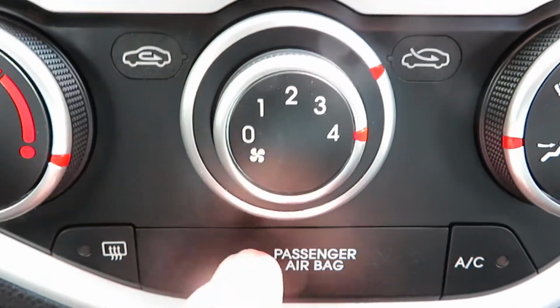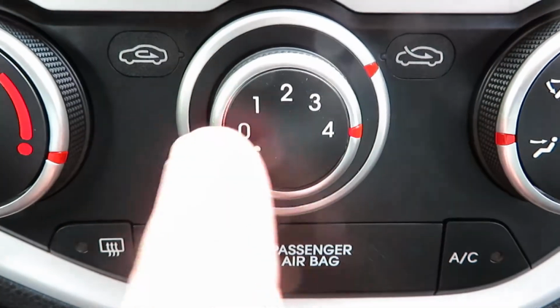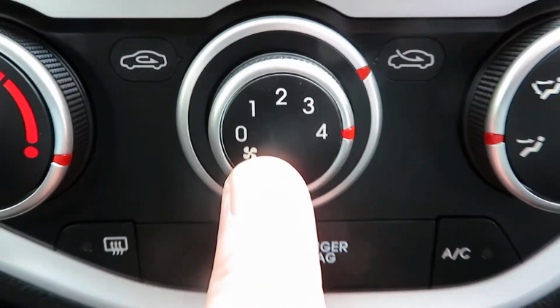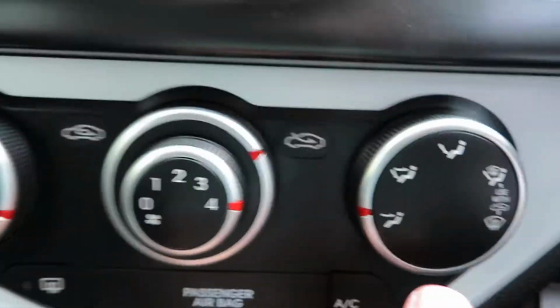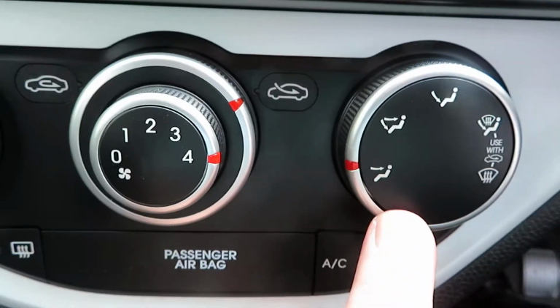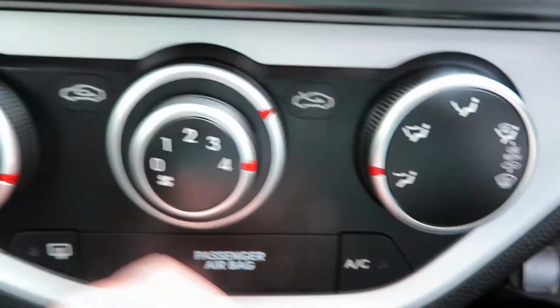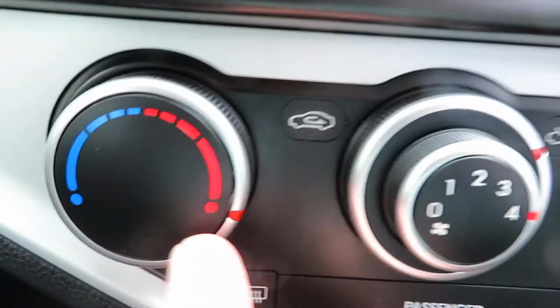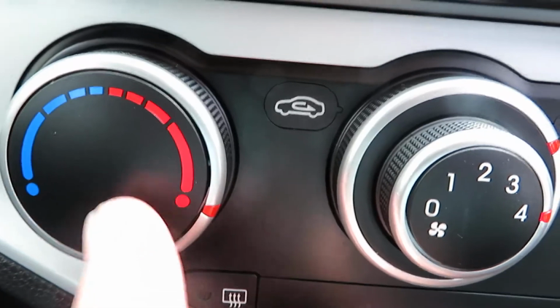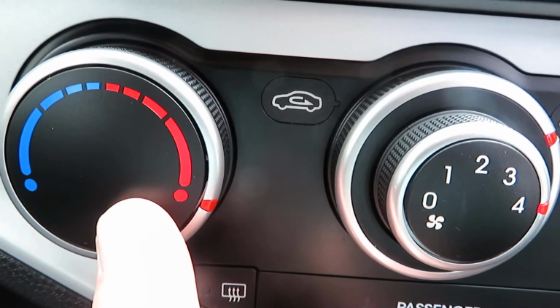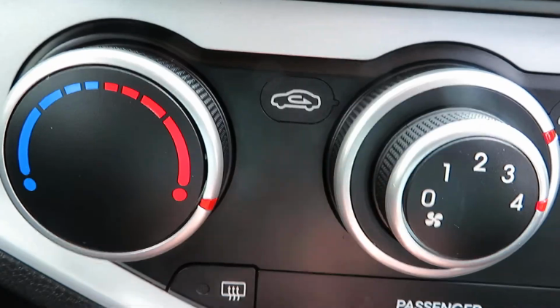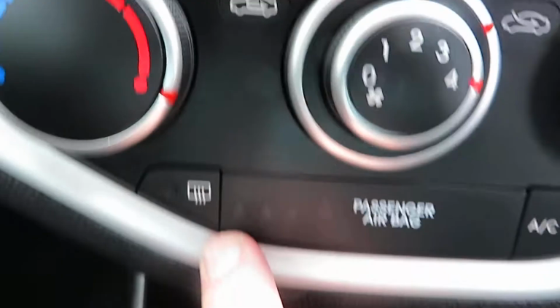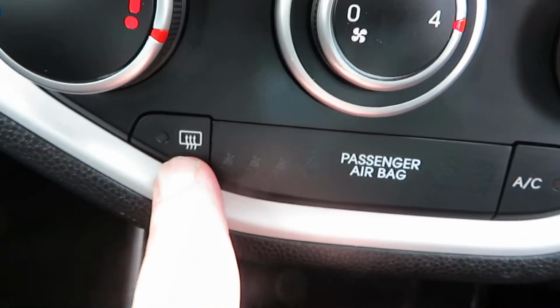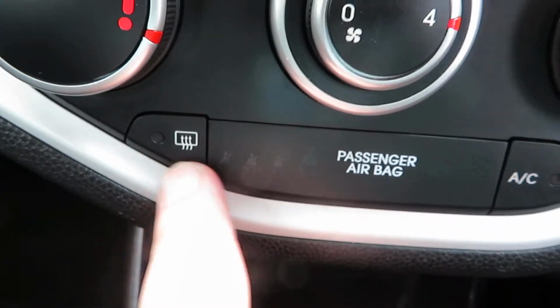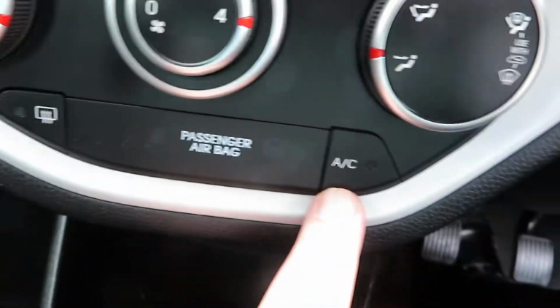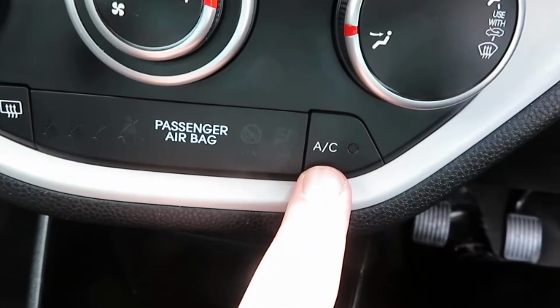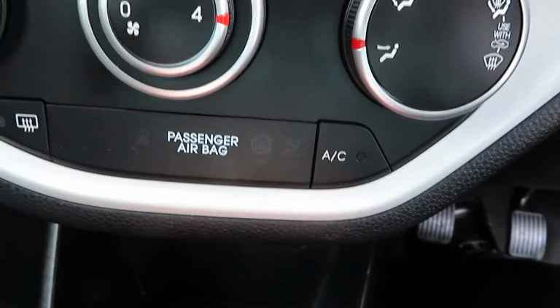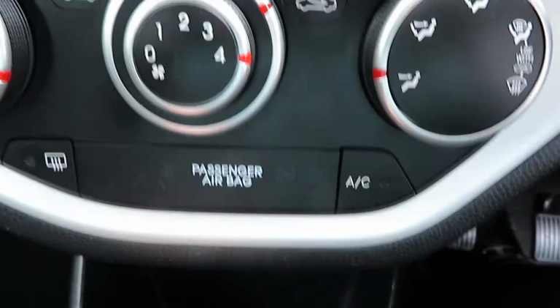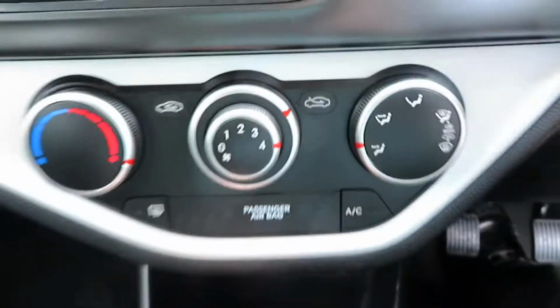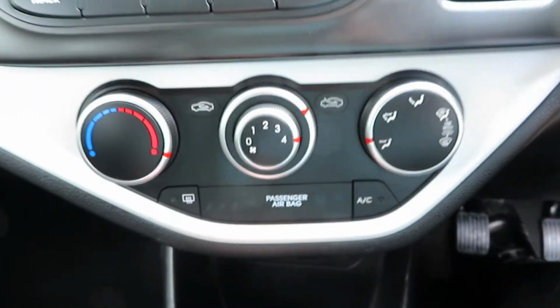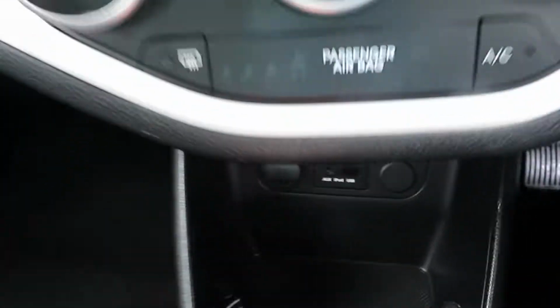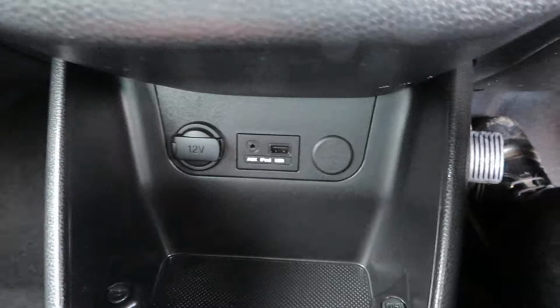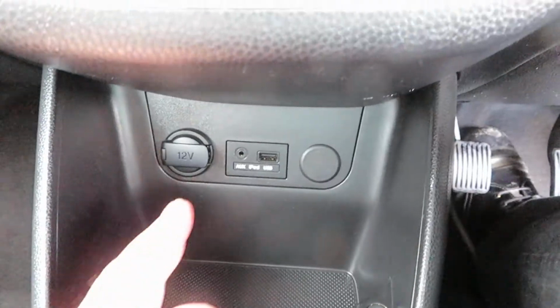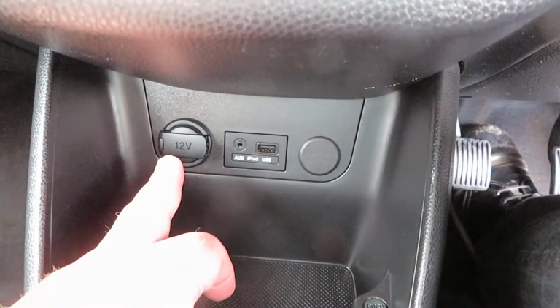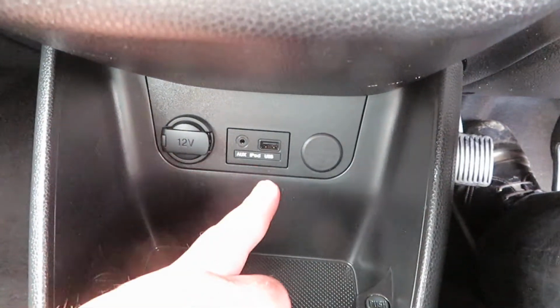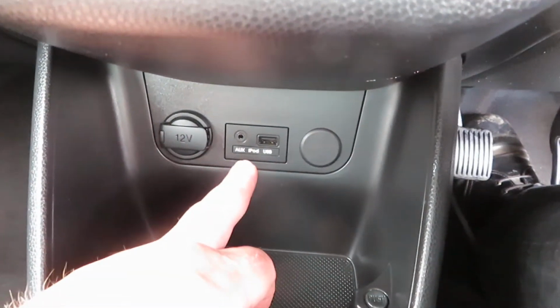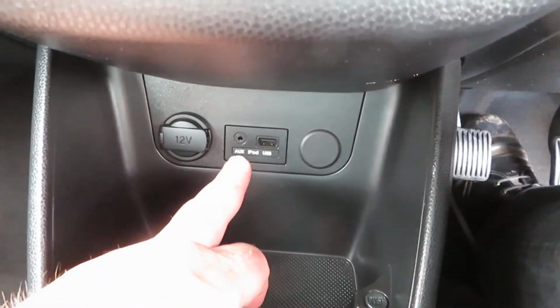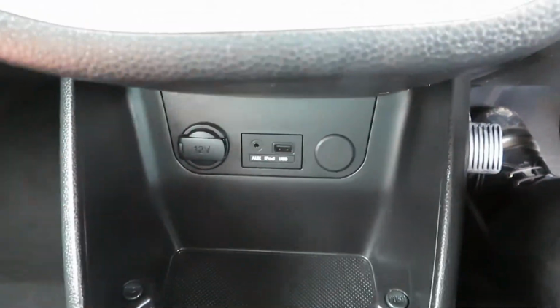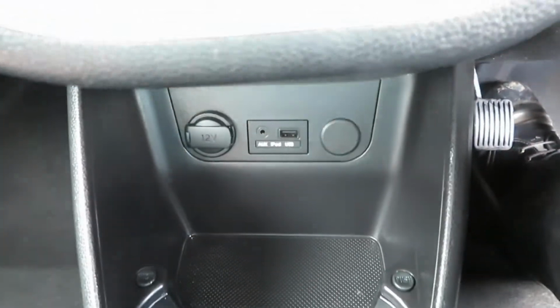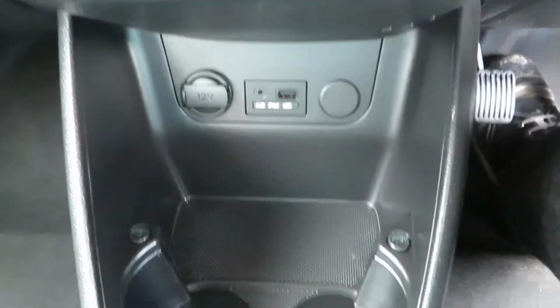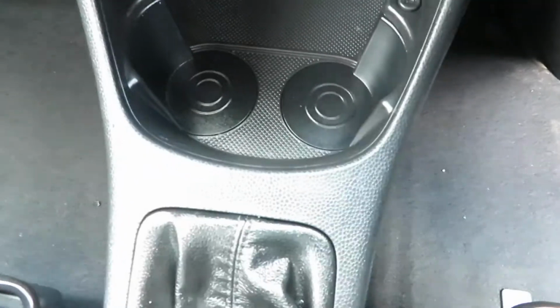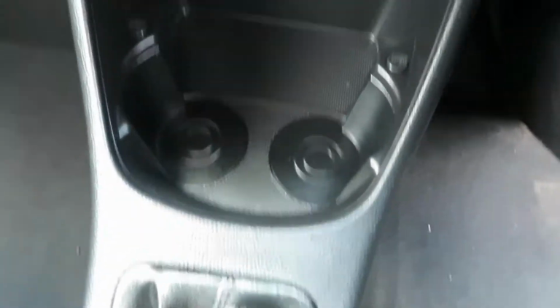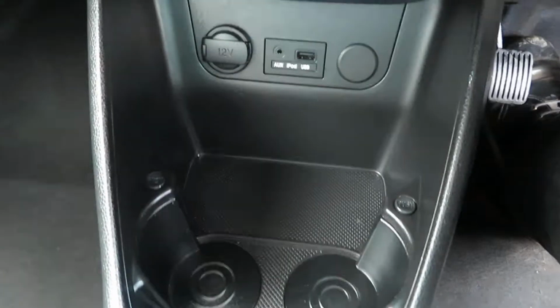We've got fan speed, direction control, and temperature. Rear de-mist and air conditioning. Below that you've got a power point, USB port, and auxiliary port, and some cup holders.